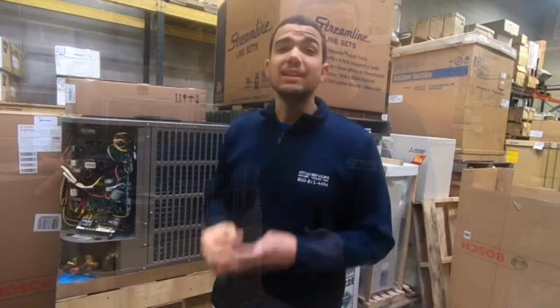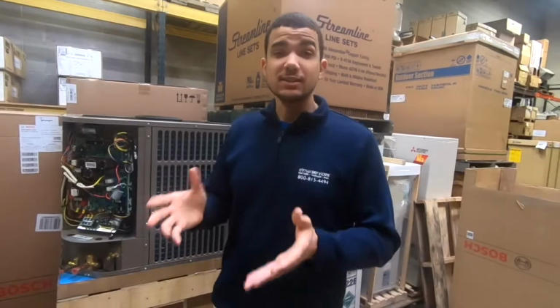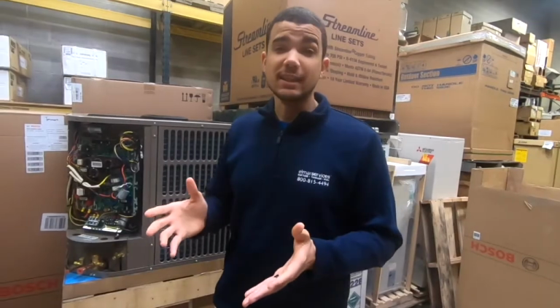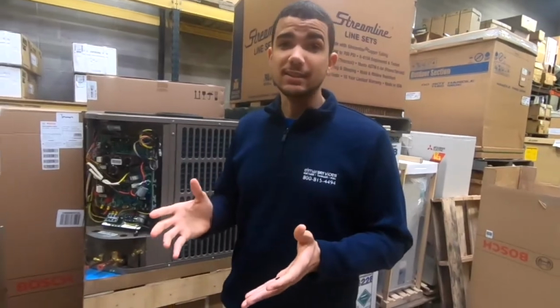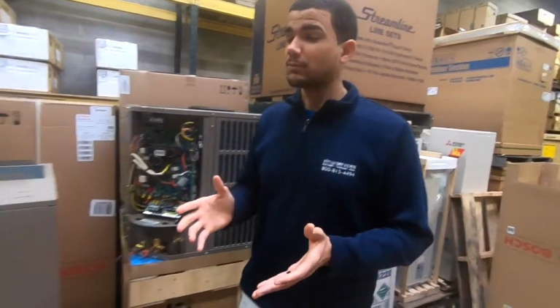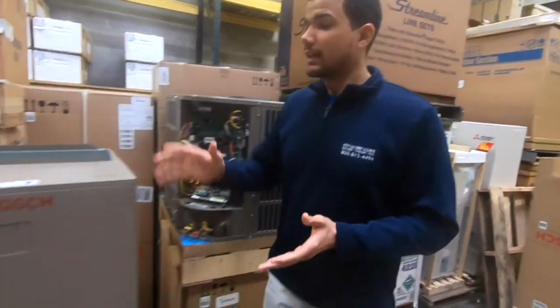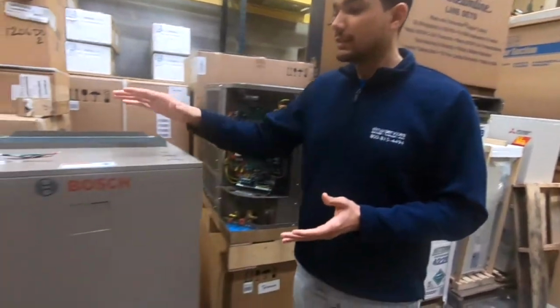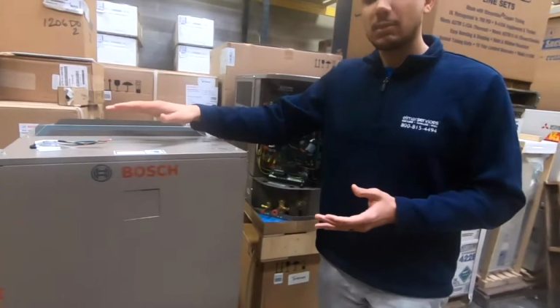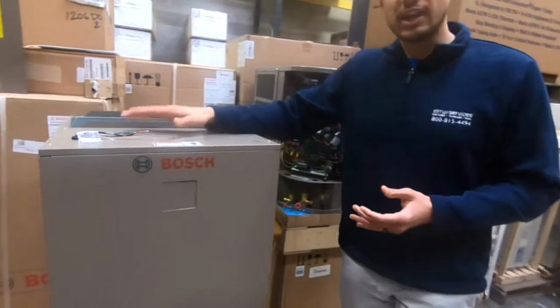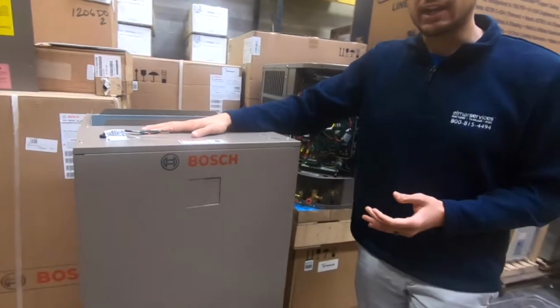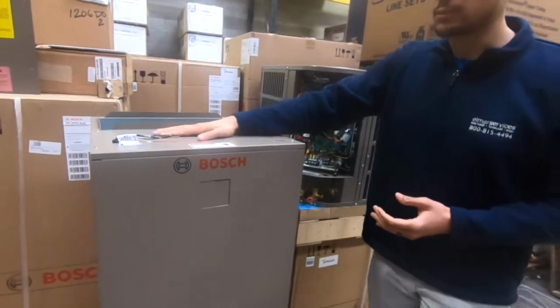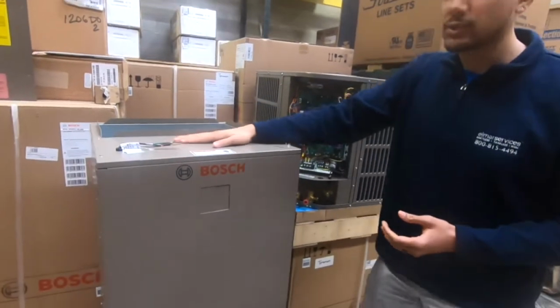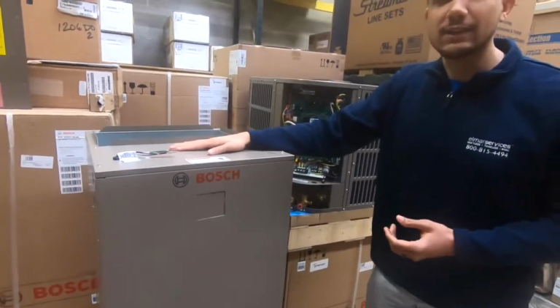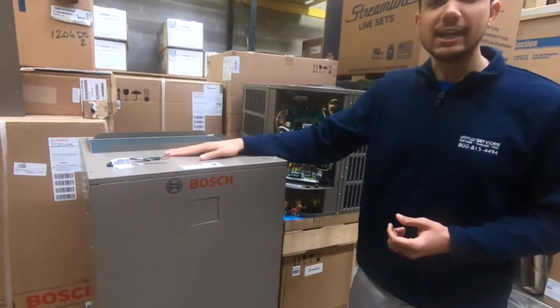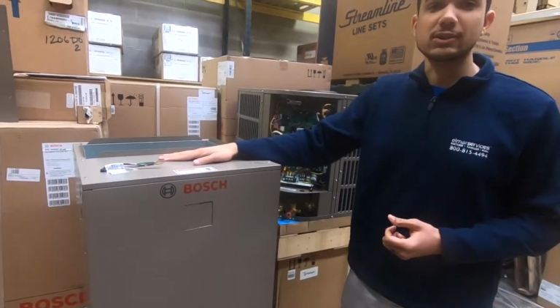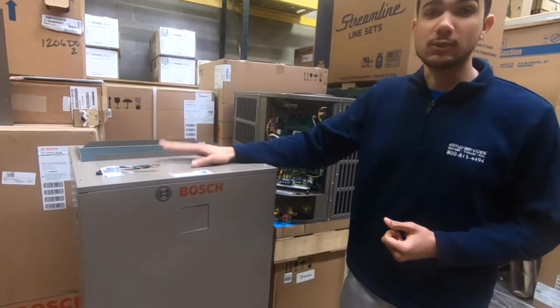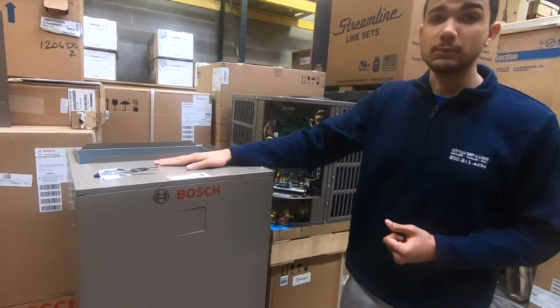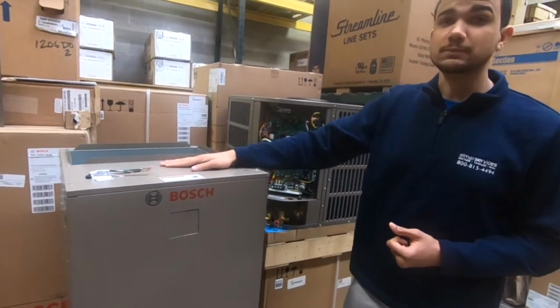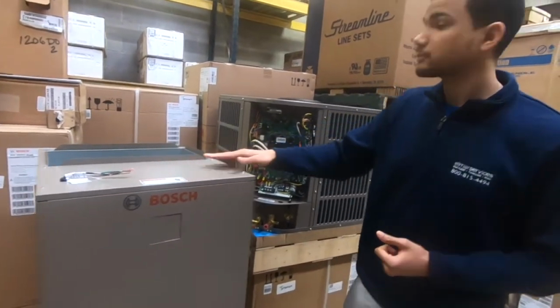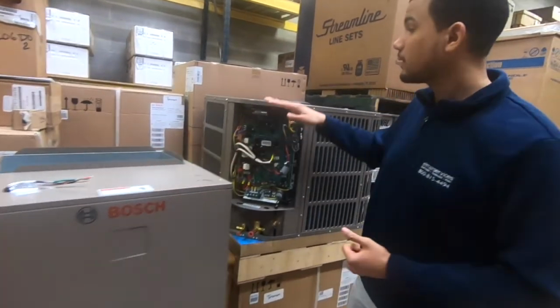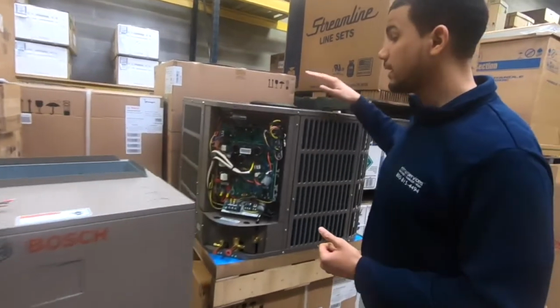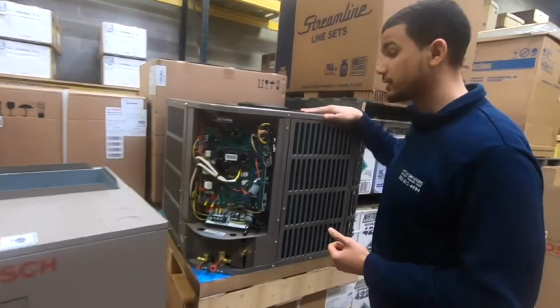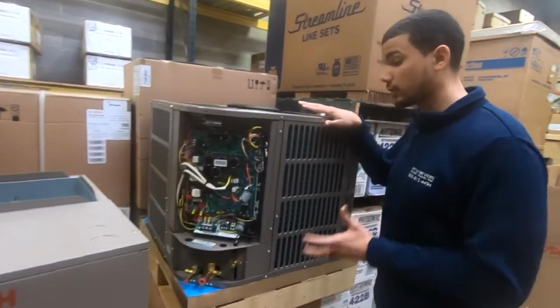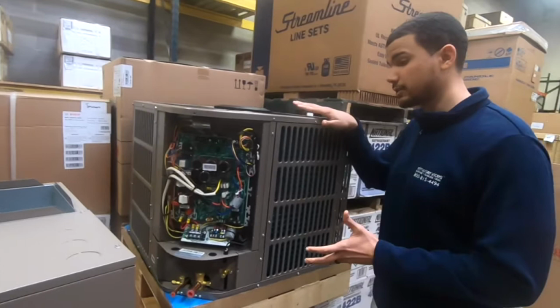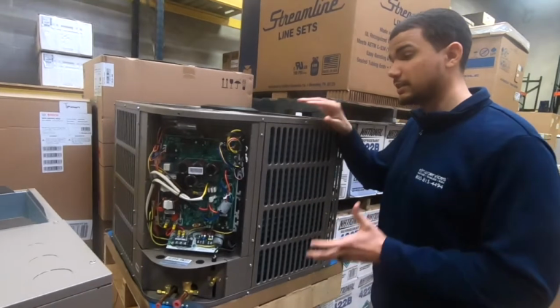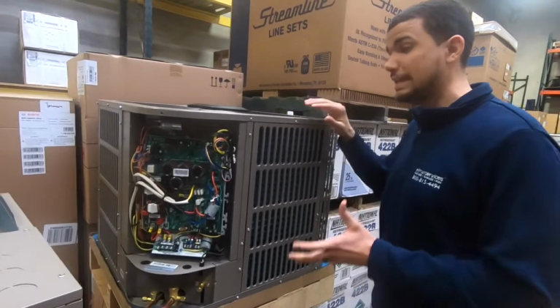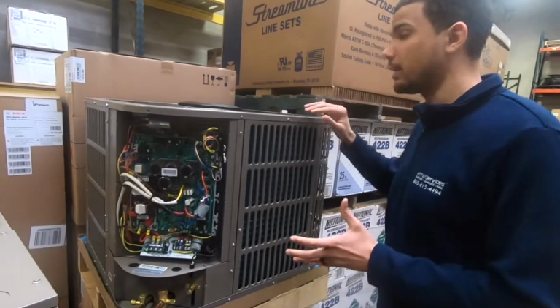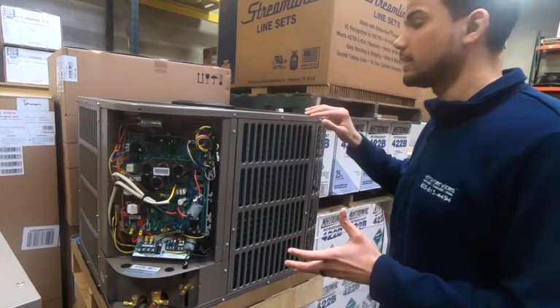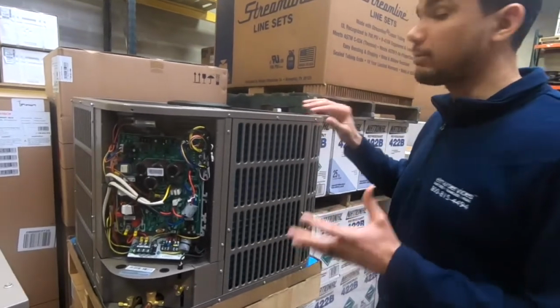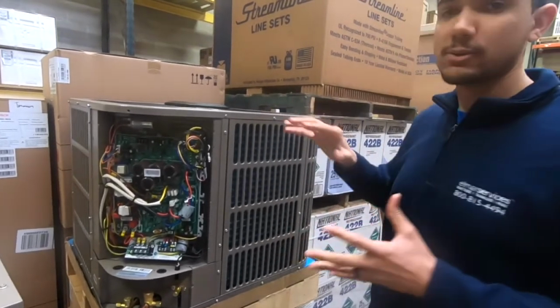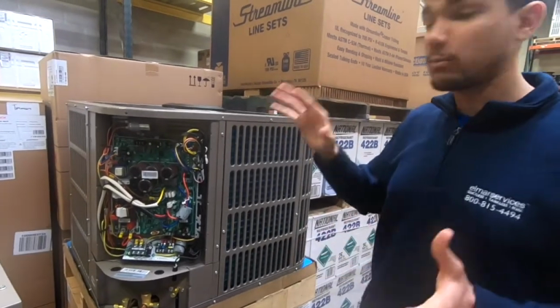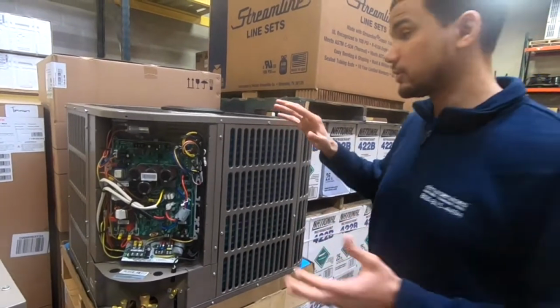Now let's look inside the system. This is the Bosch air handler. We also have a gas furnace coil. Here is the heart of the system — this is the heat pump that powers the whole Bosch system.